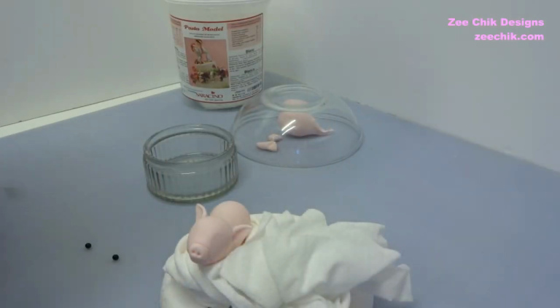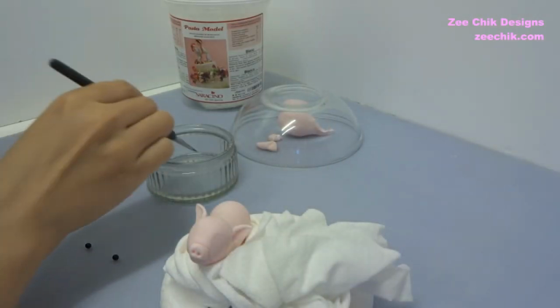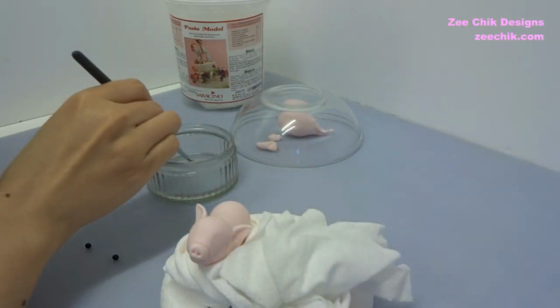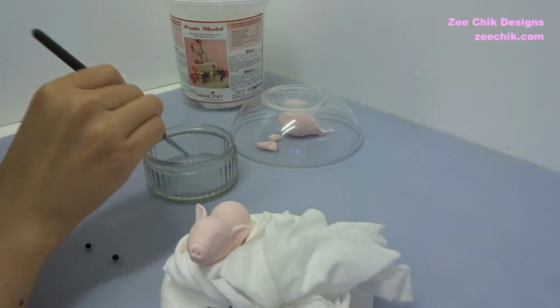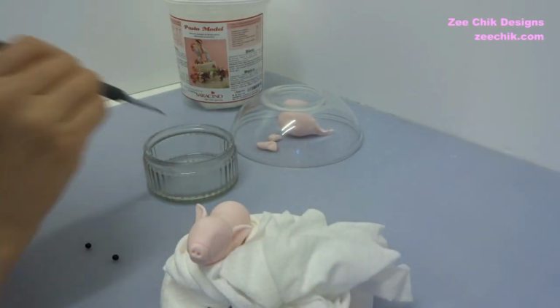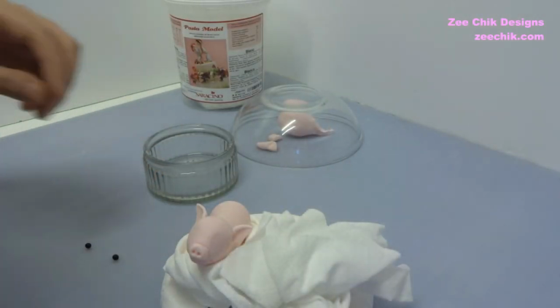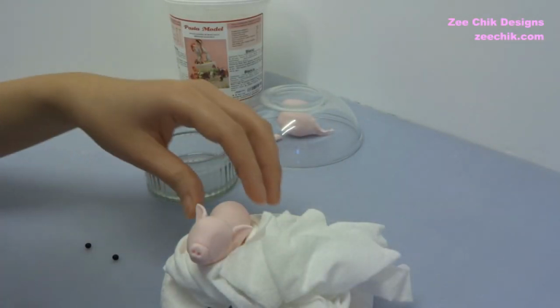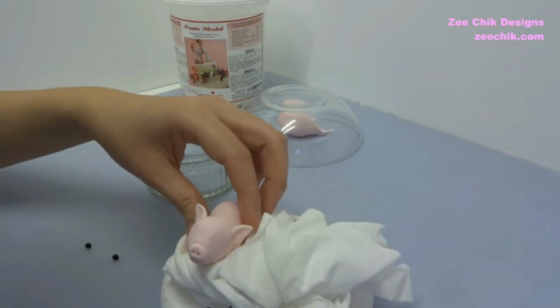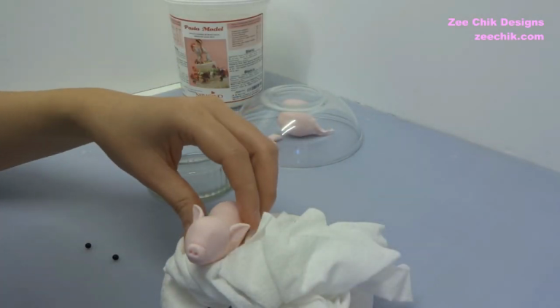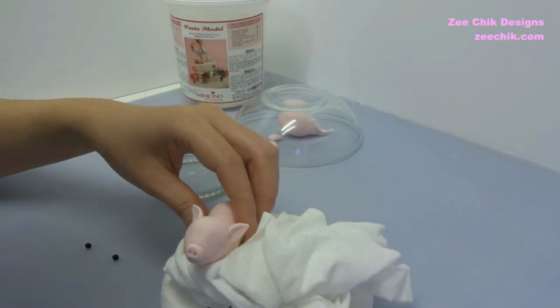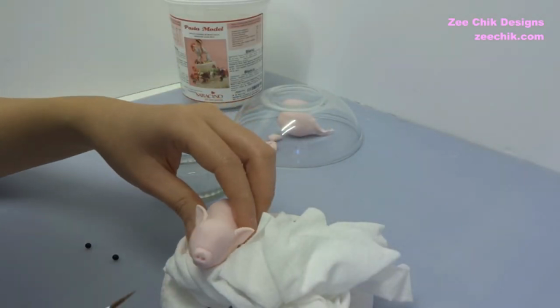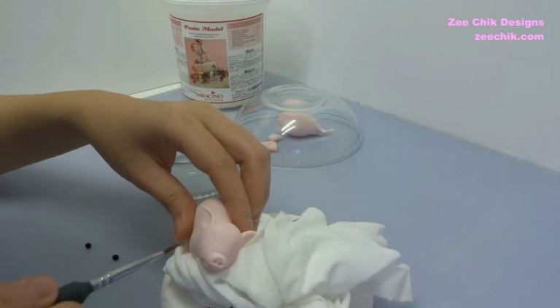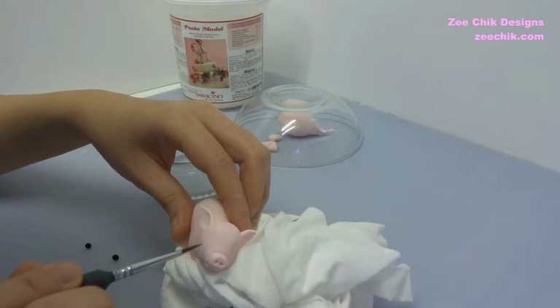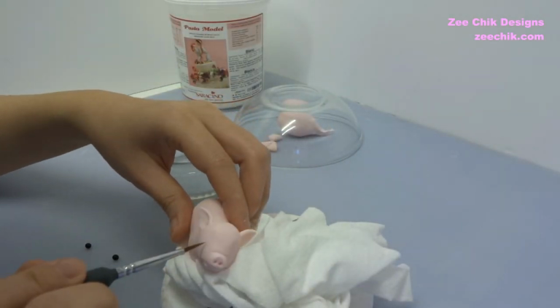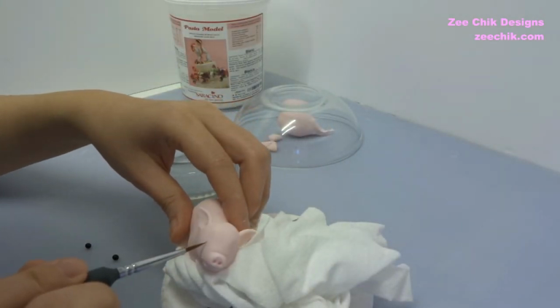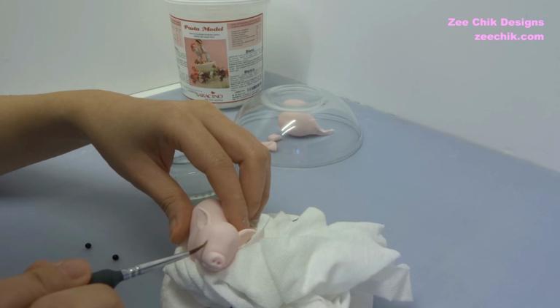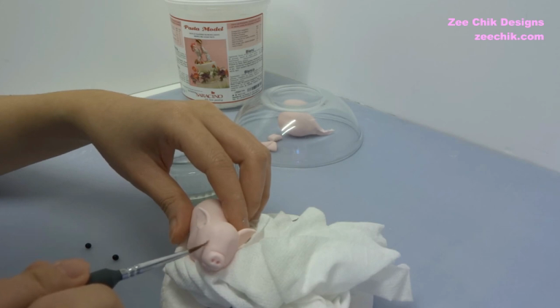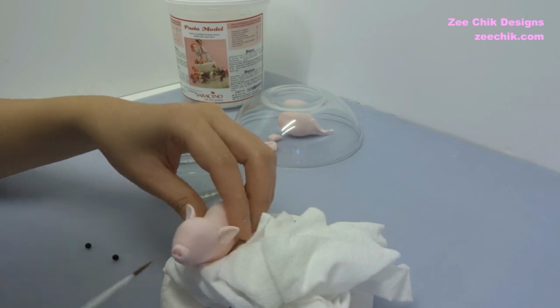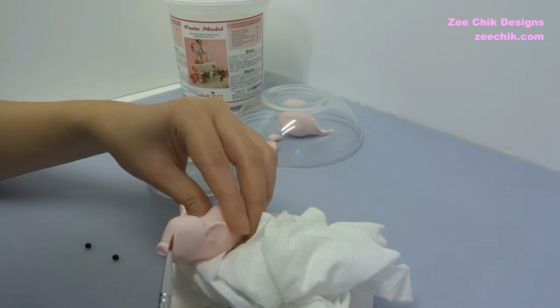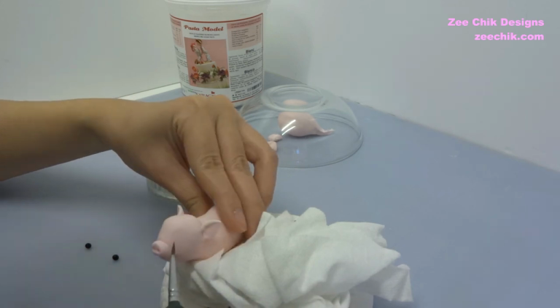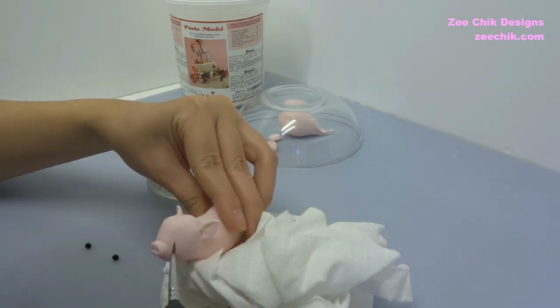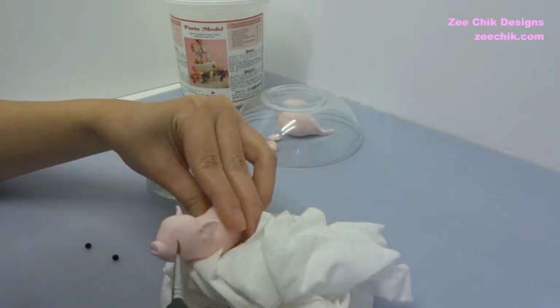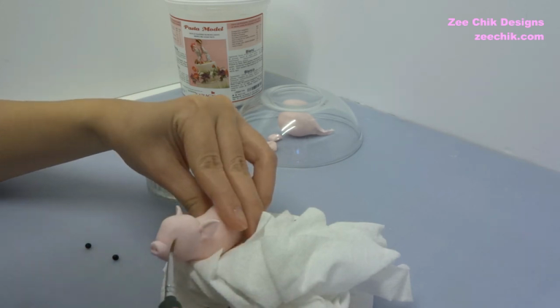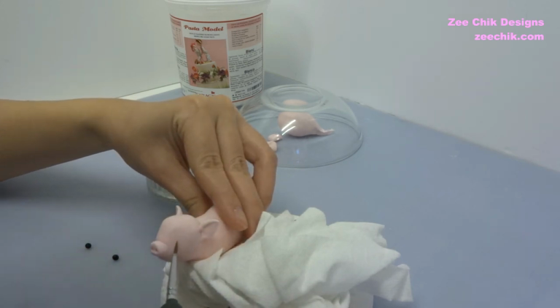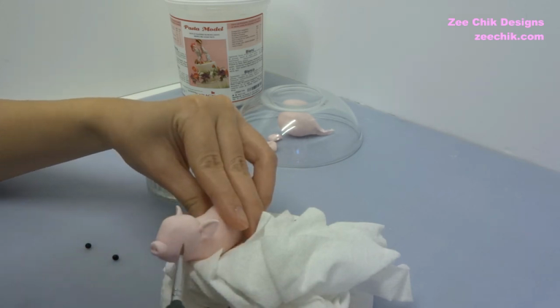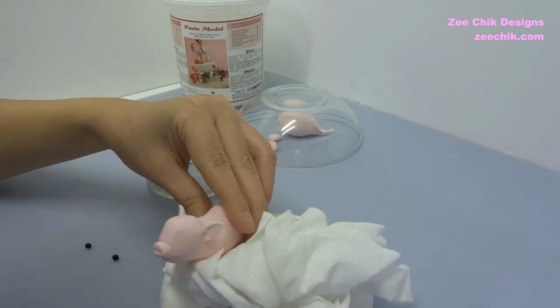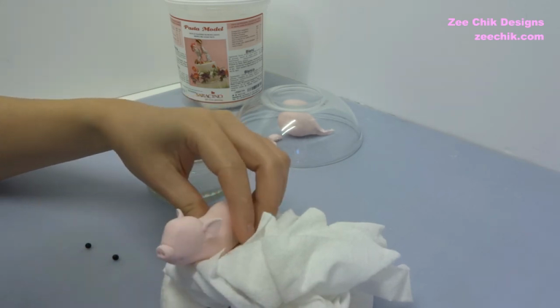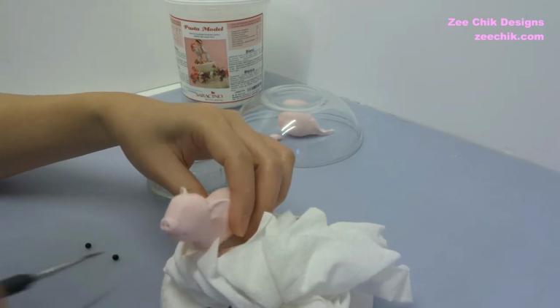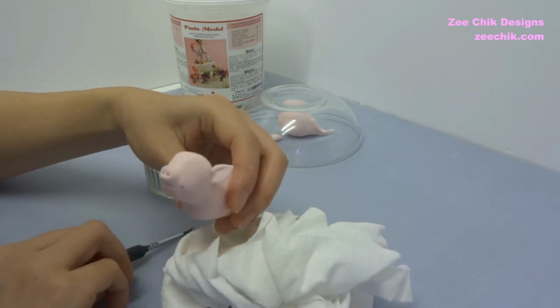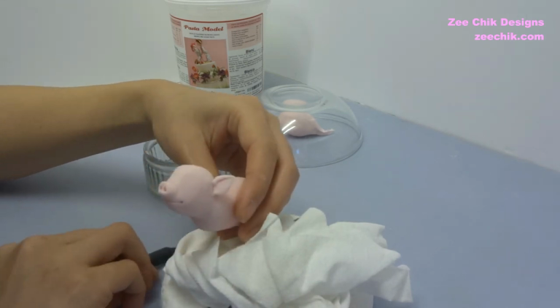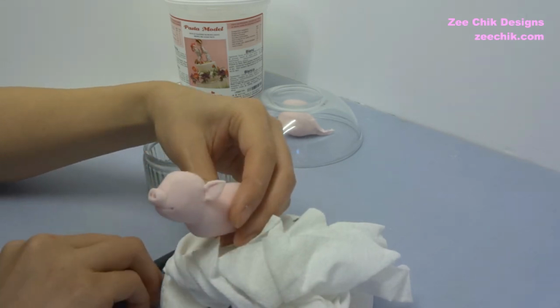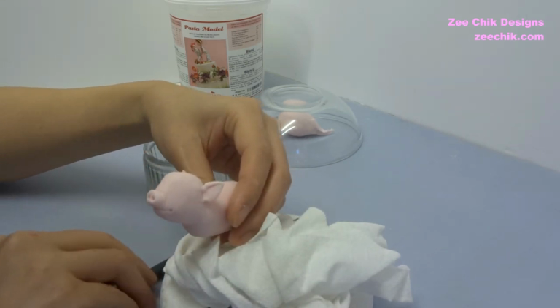Use some water and then stick on some black edible balls and those will be the eyes for the pig.